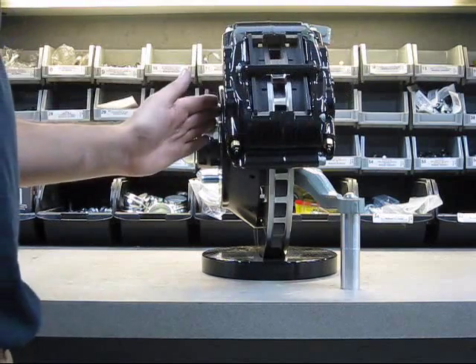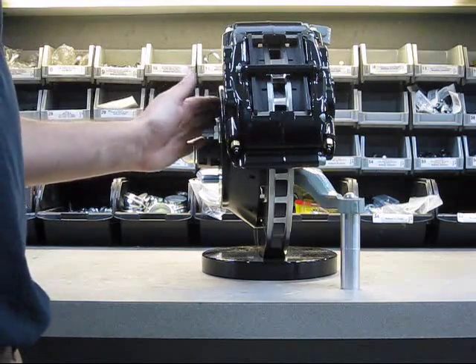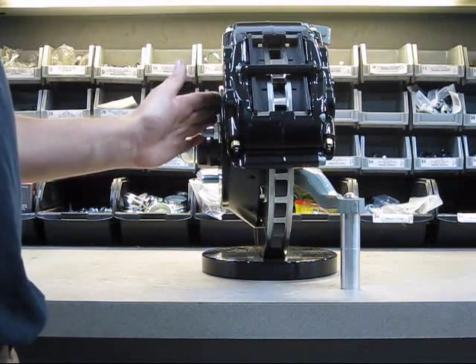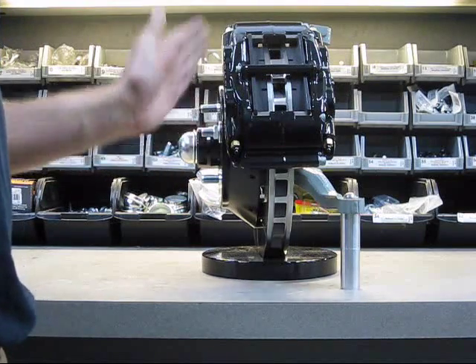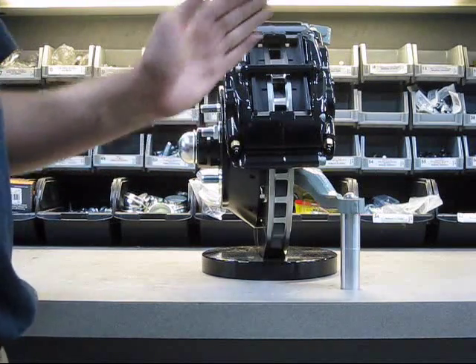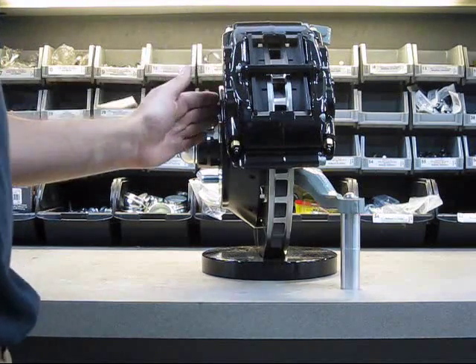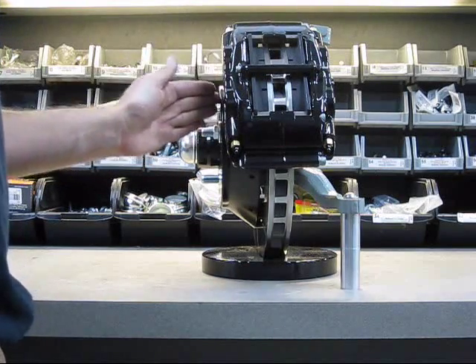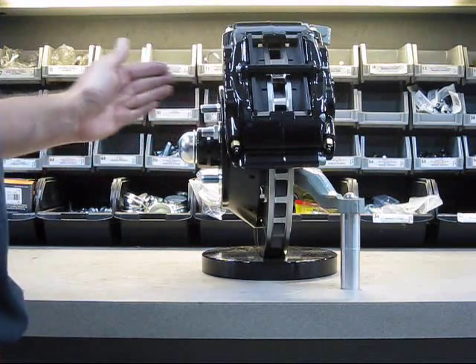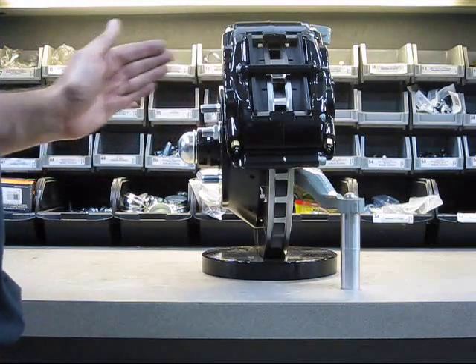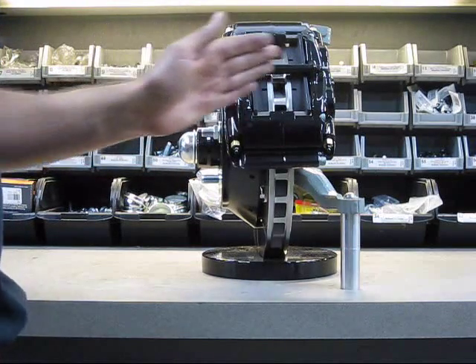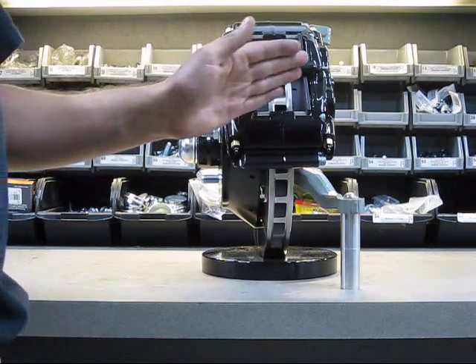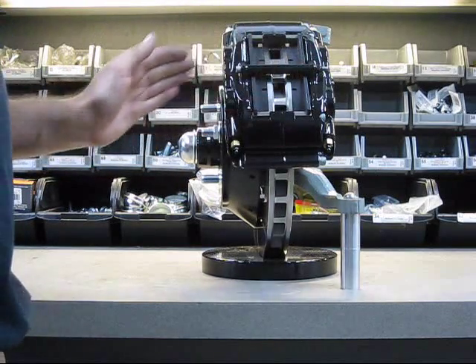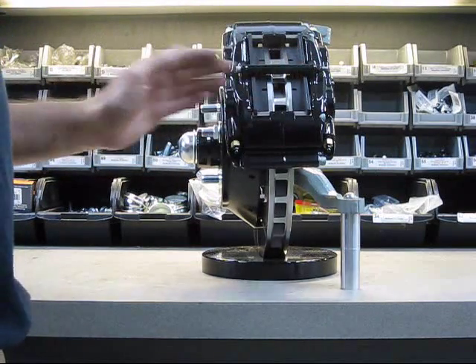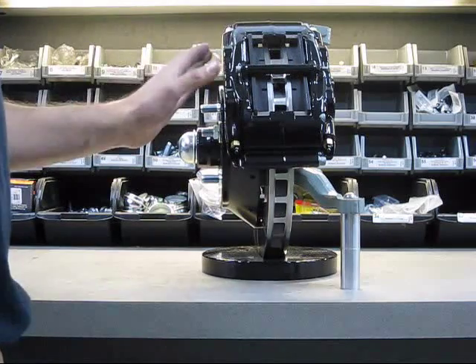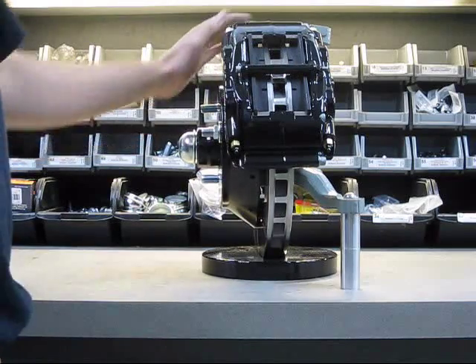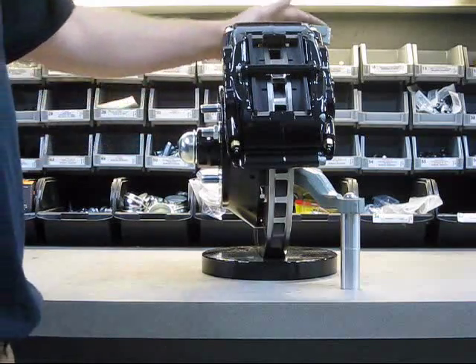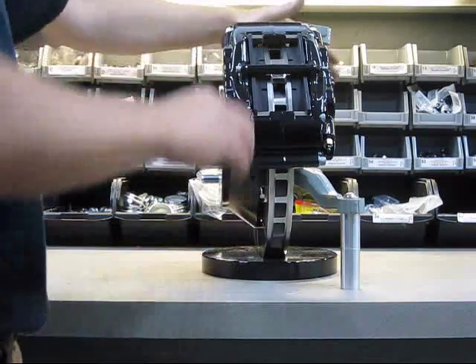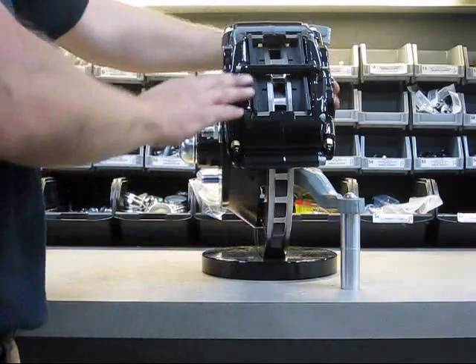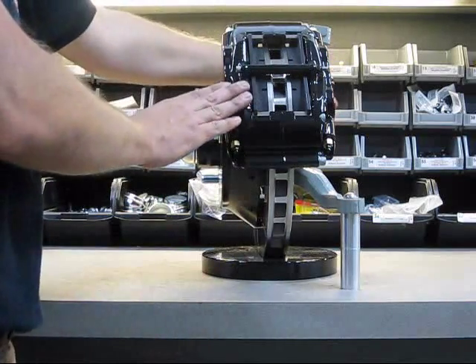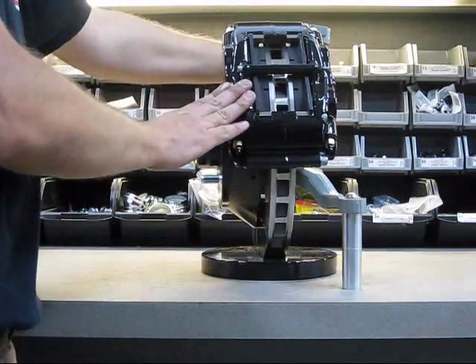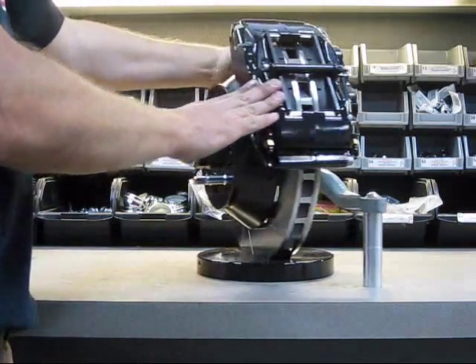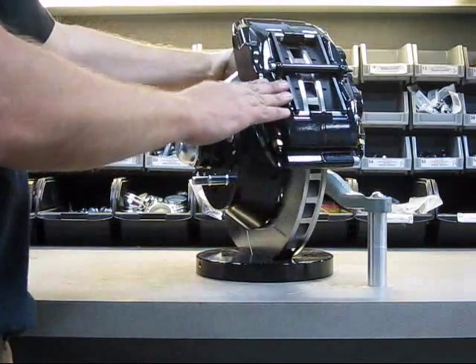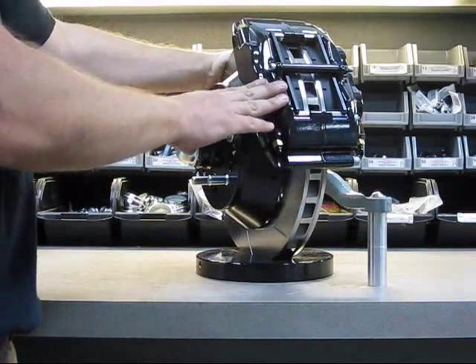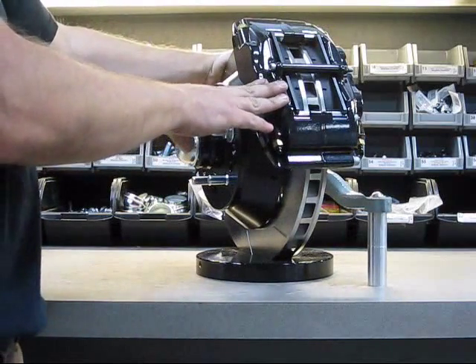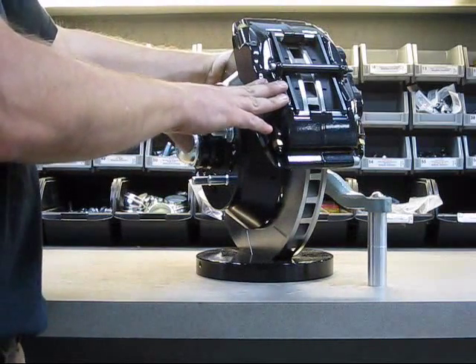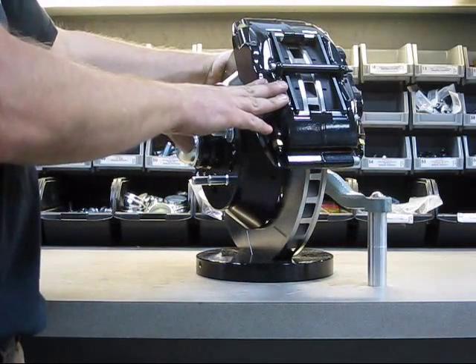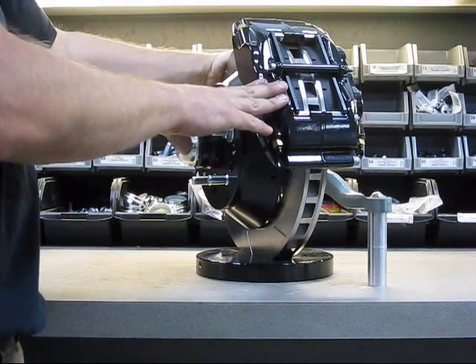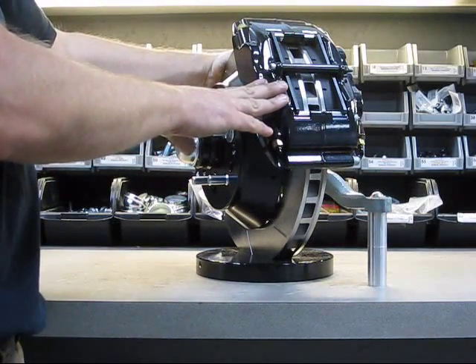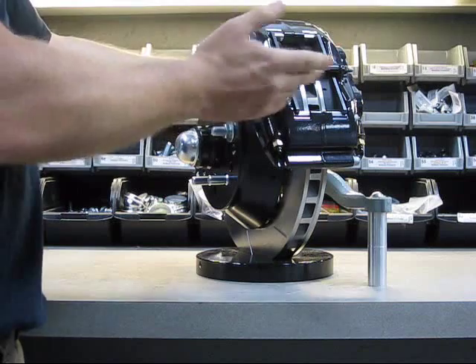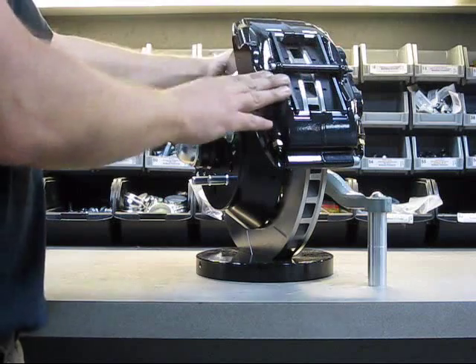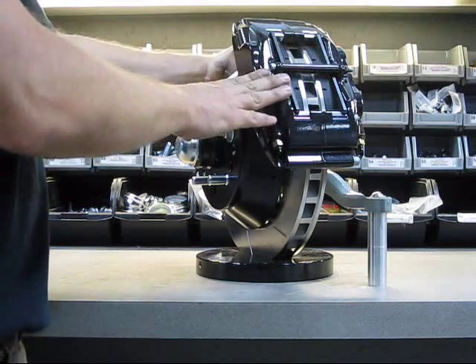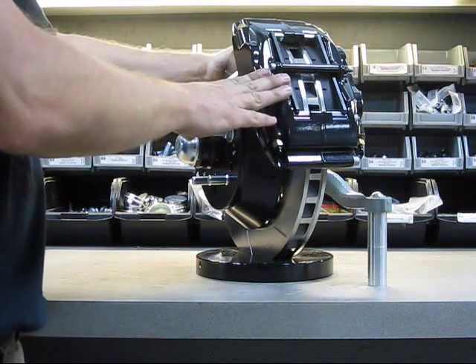Most wheels aren't flat on the back — they all have some amount of bulge around the spokes. So this system fits a very wide range of 17-inch wheels and some 16s.